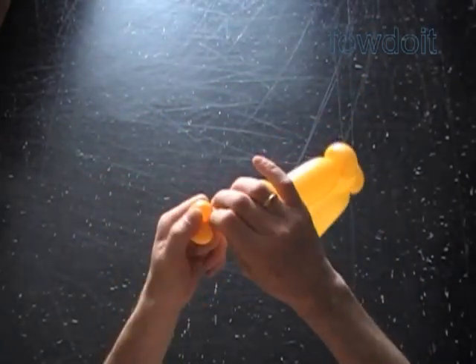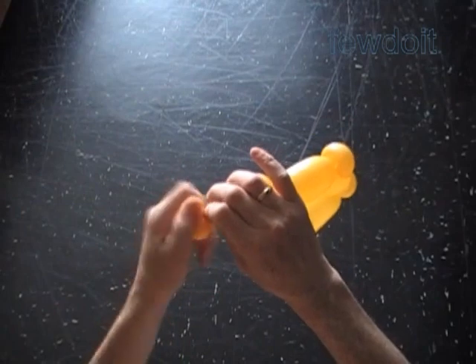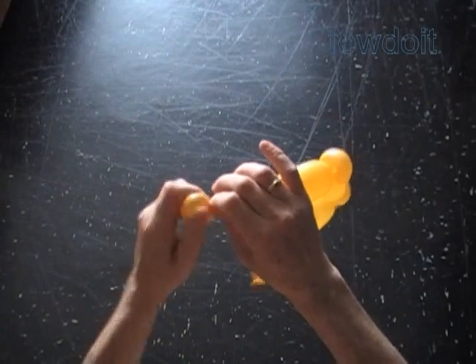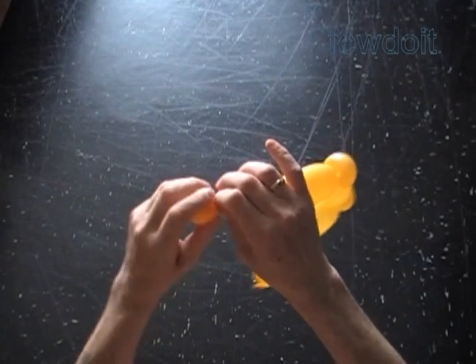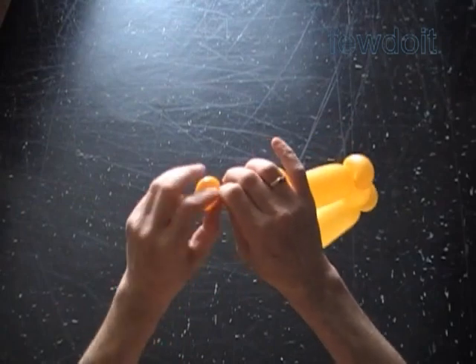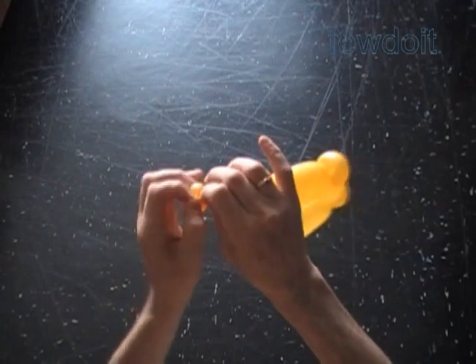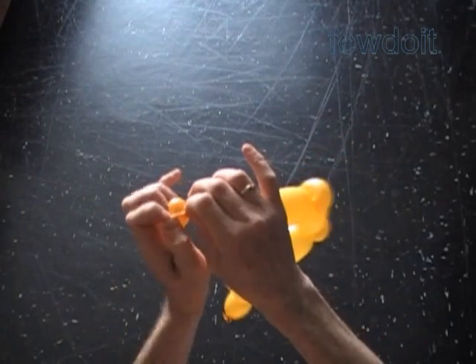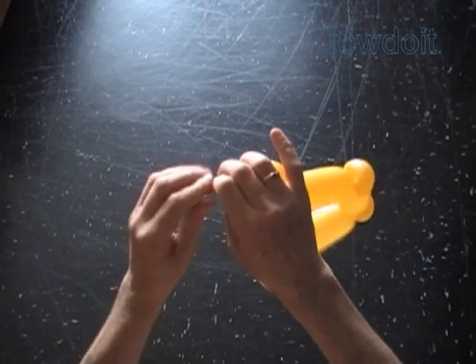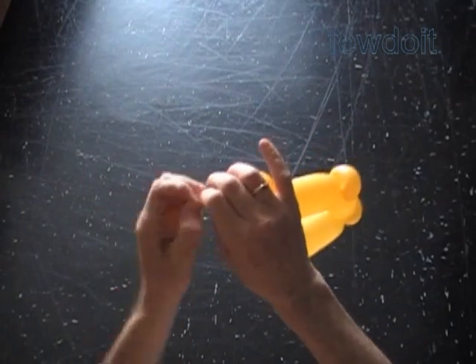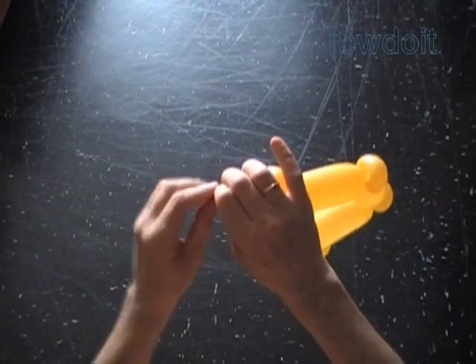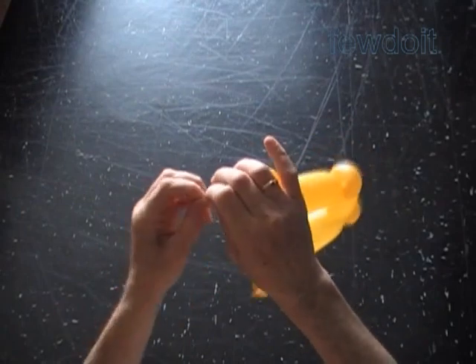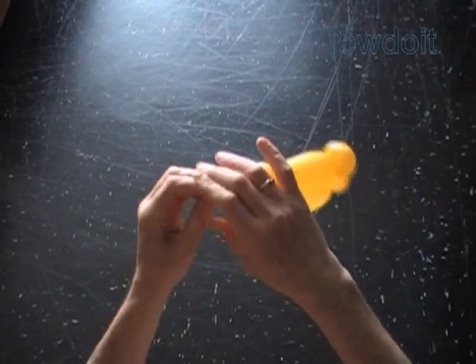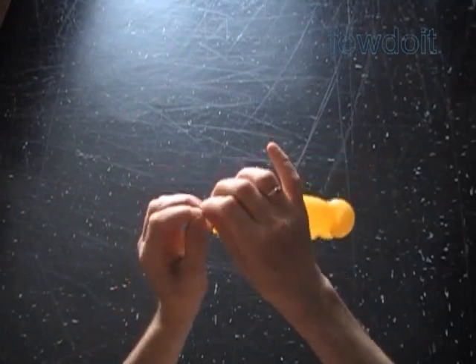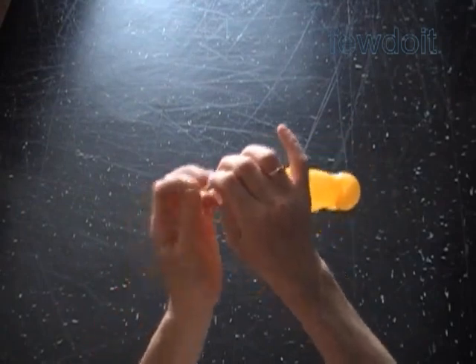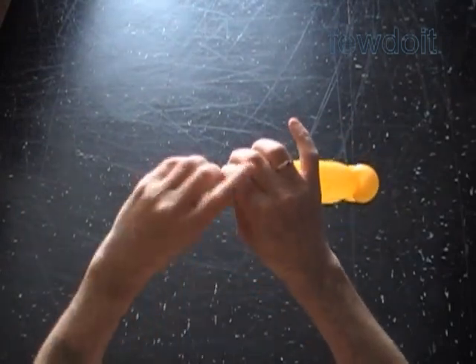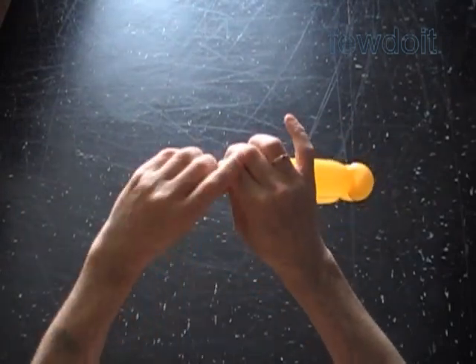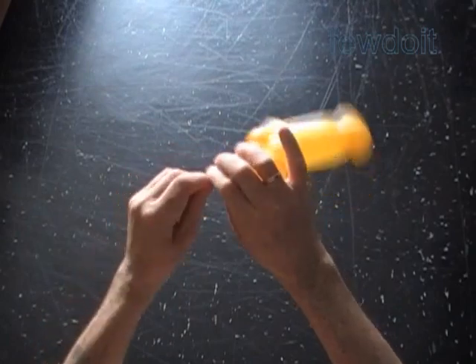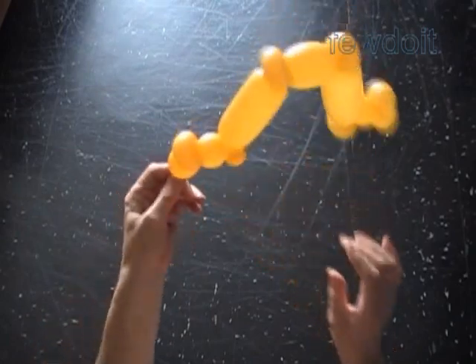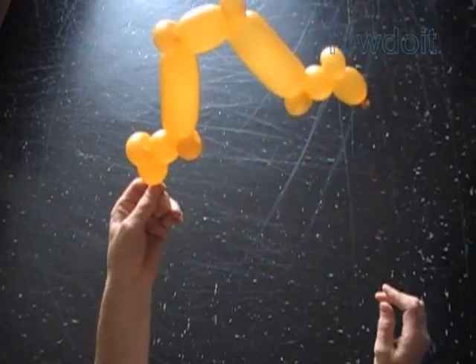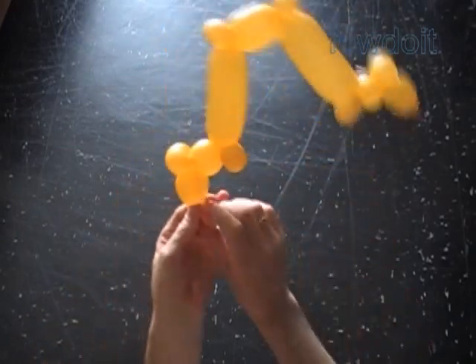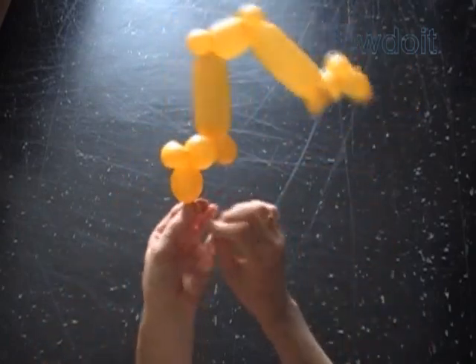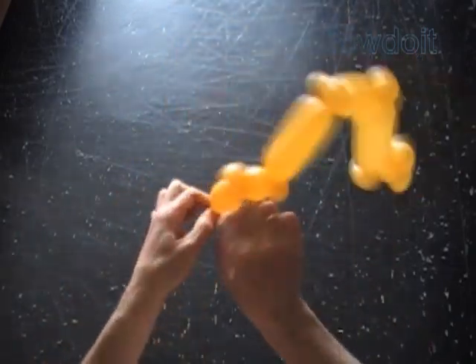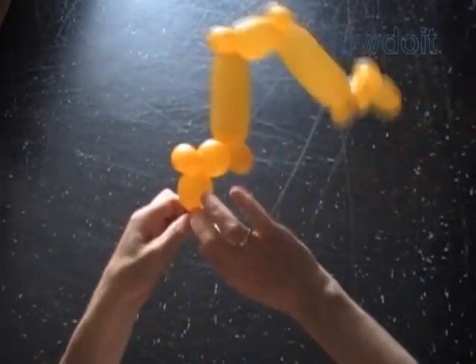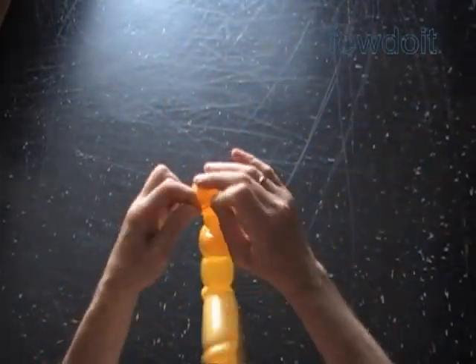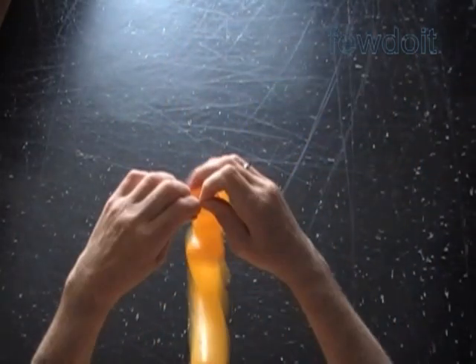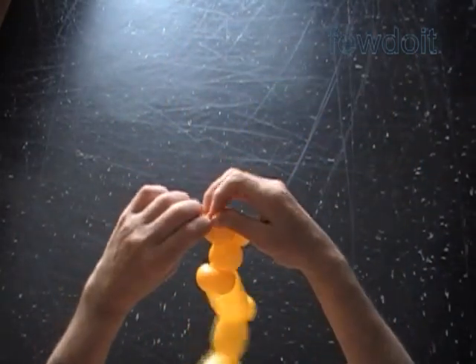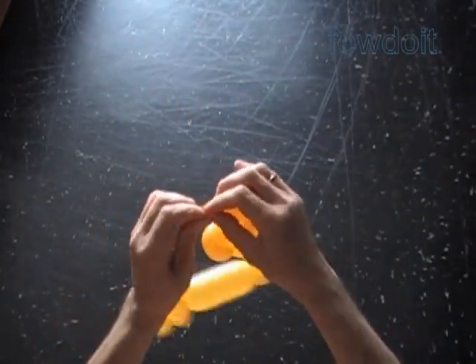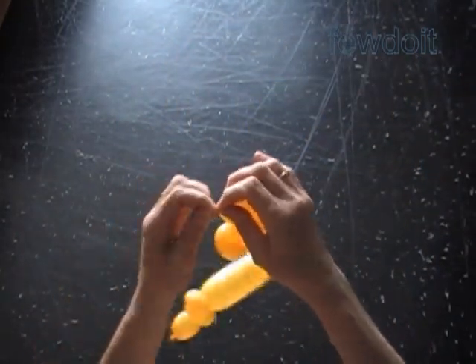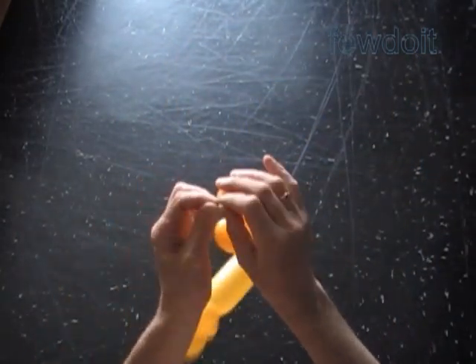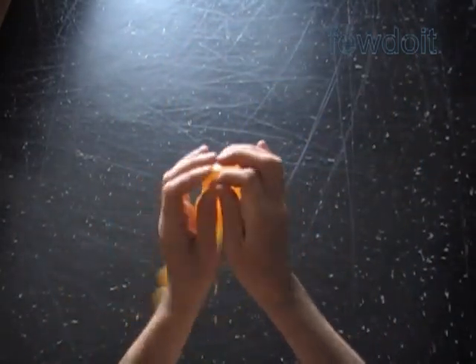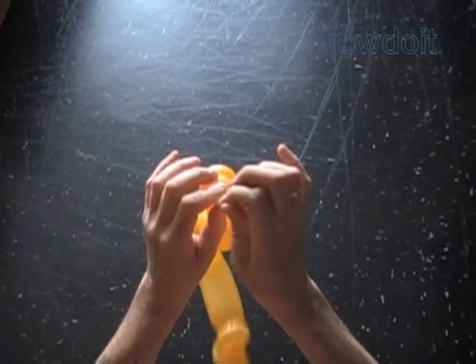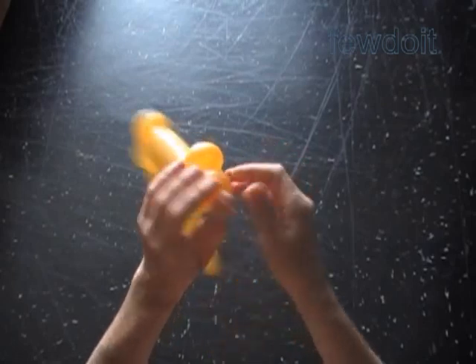We have to deflate the last — the fourteenth bubble. It is probably the most difficult part. Now let's tie off the end of the balloon.